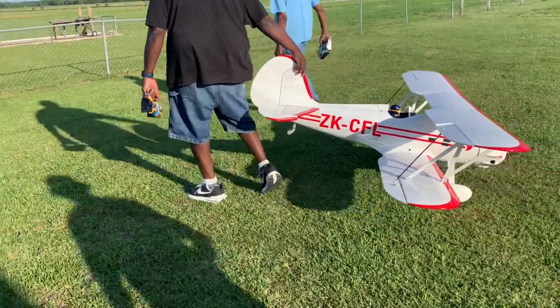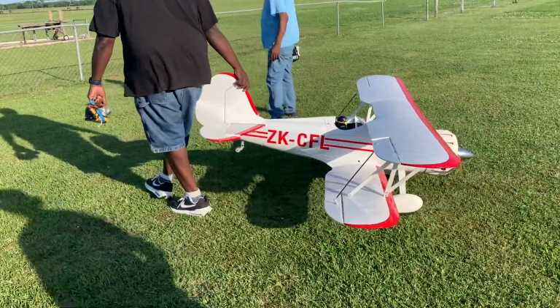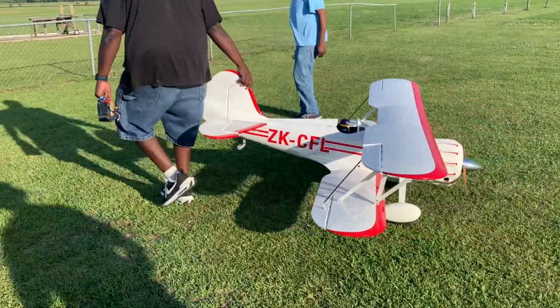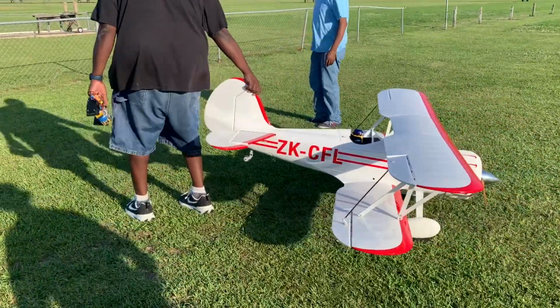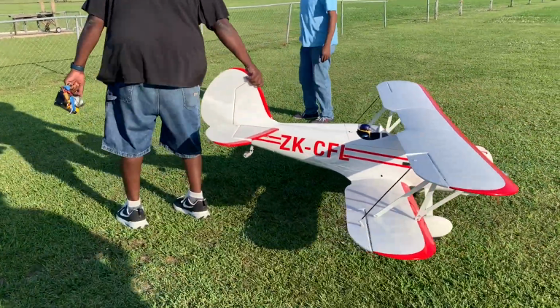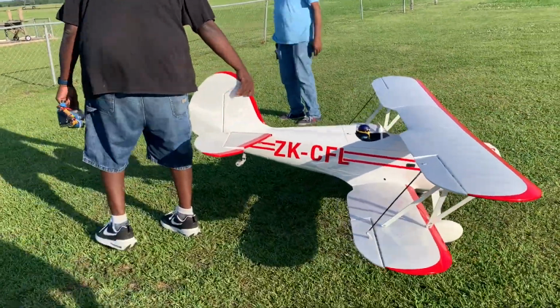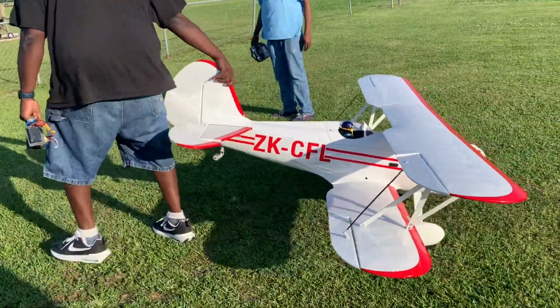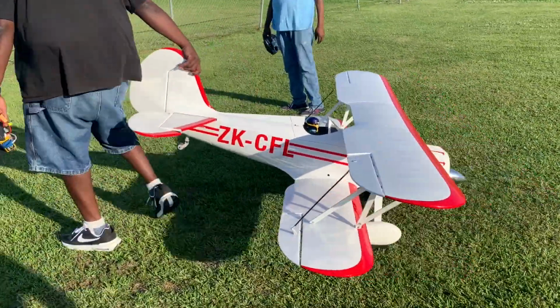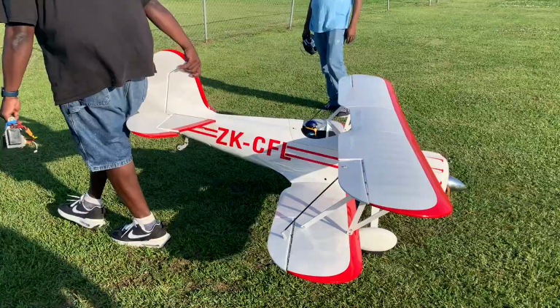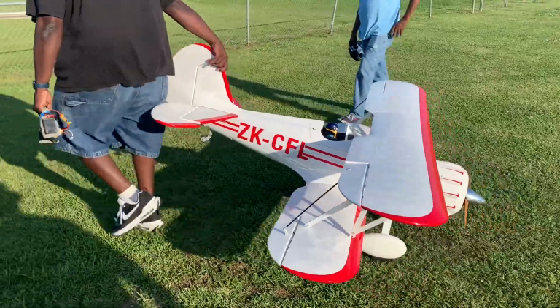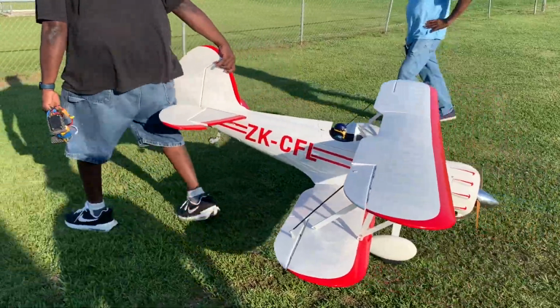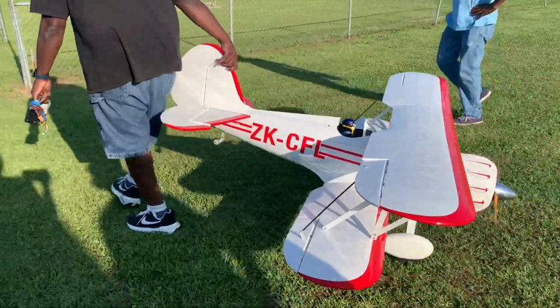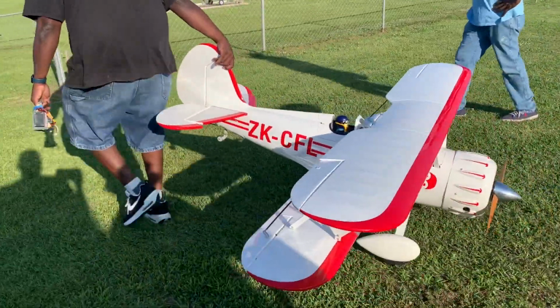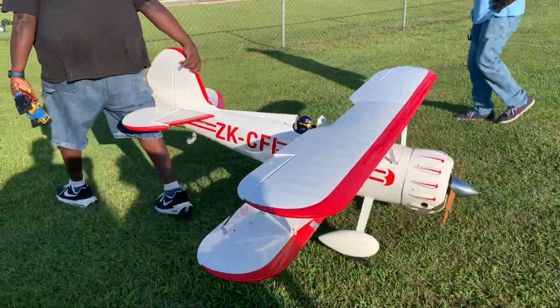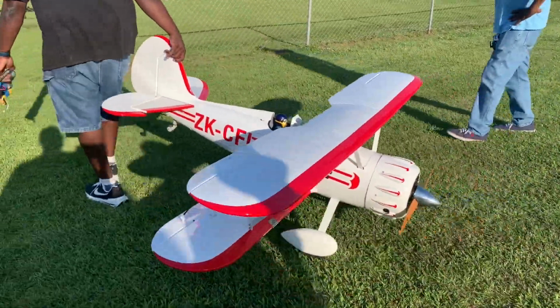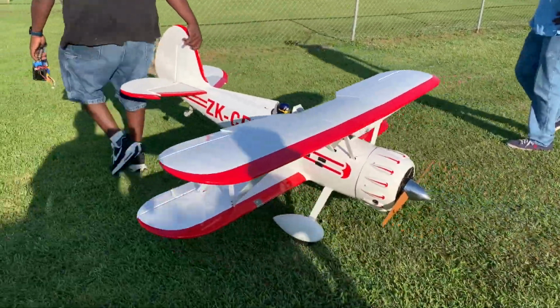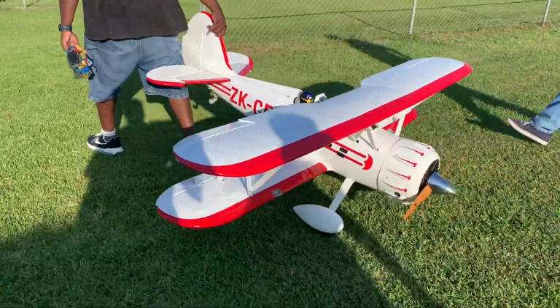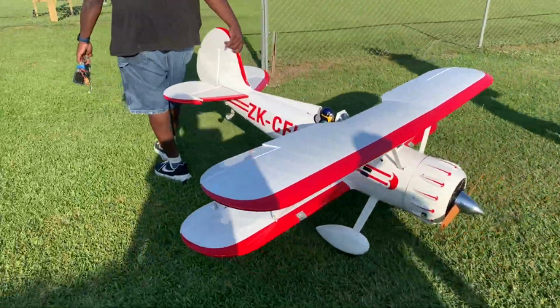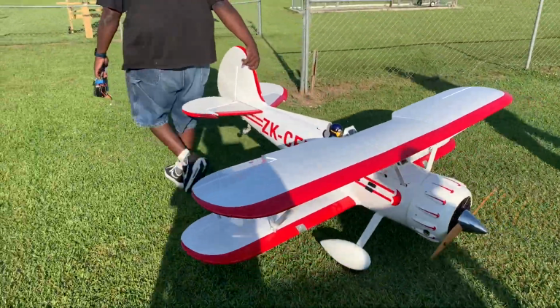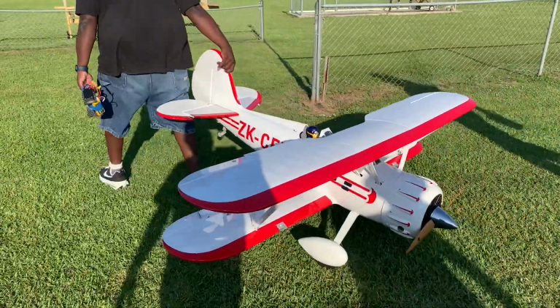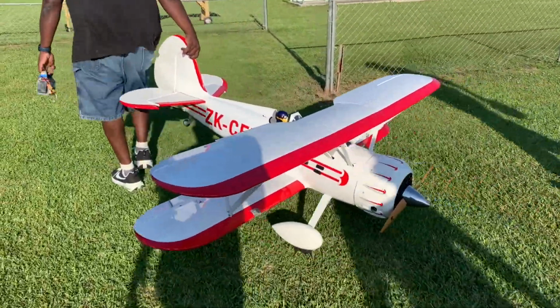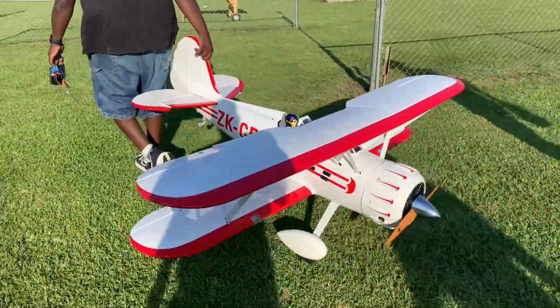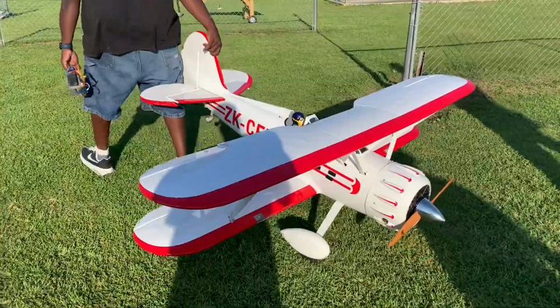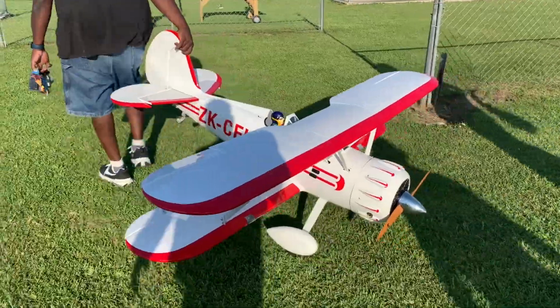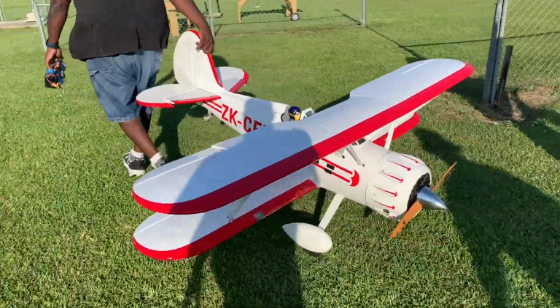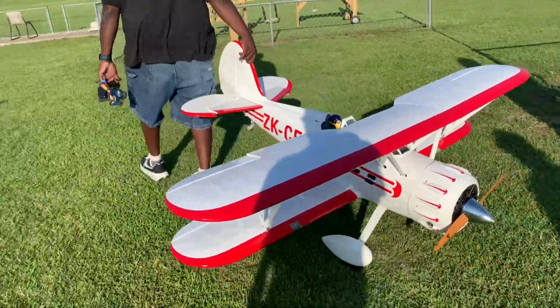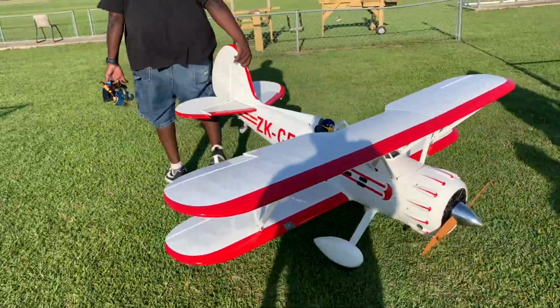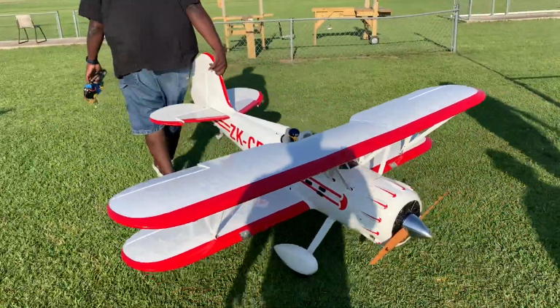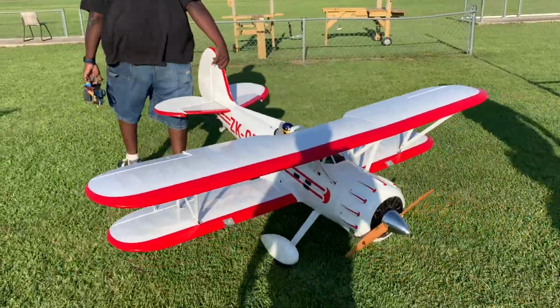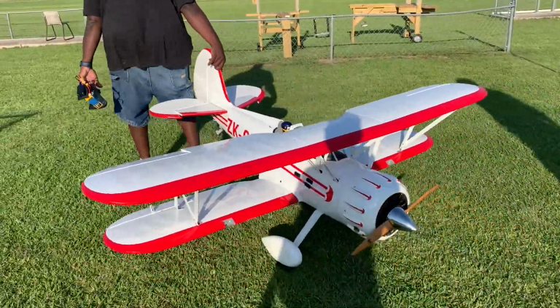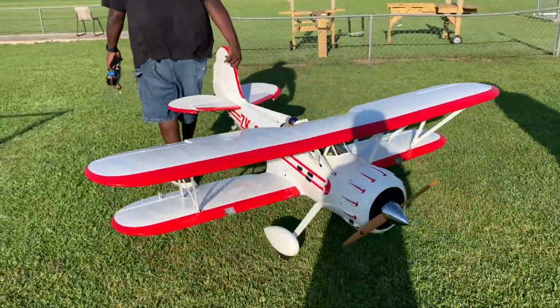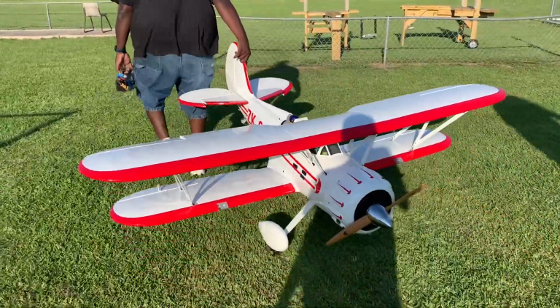What kind of plane is that? Waco. Waco — Phoenix model, right? Tower Harvey? Yeah, that's what I said, Tower Harvey.